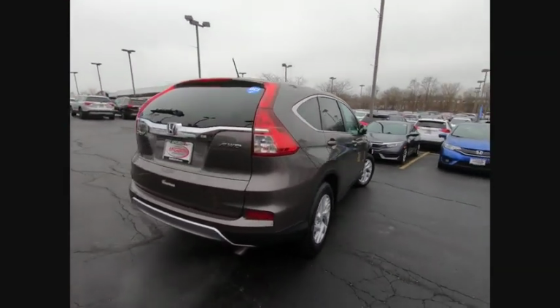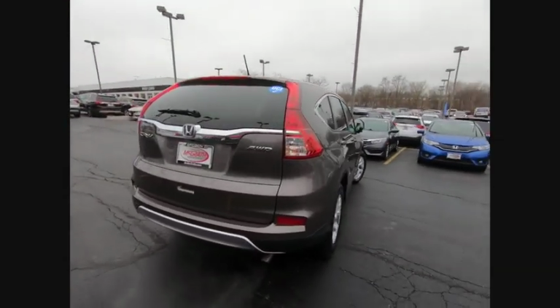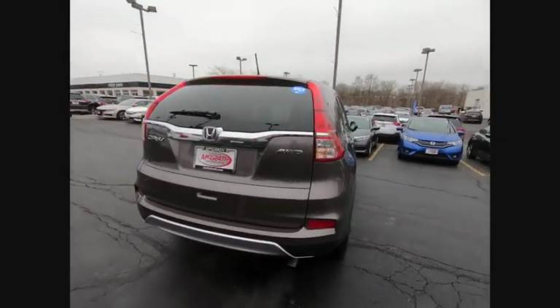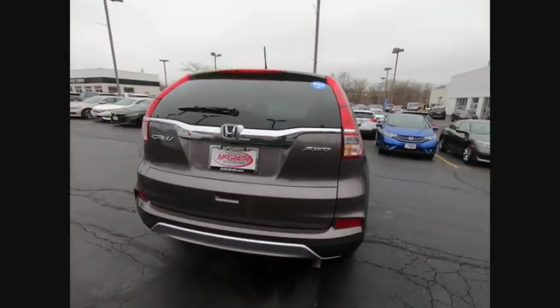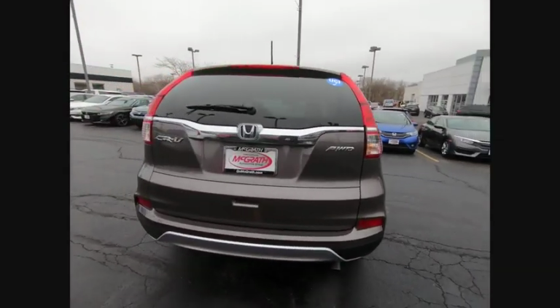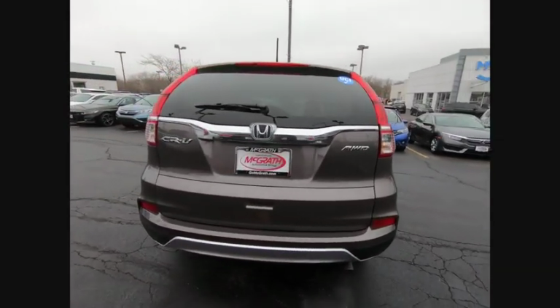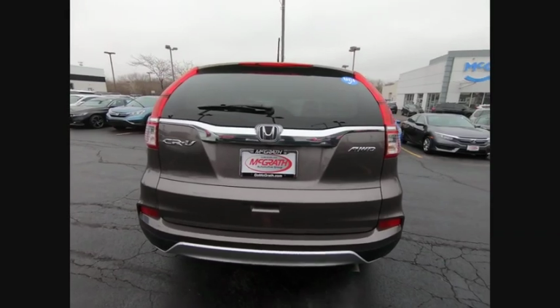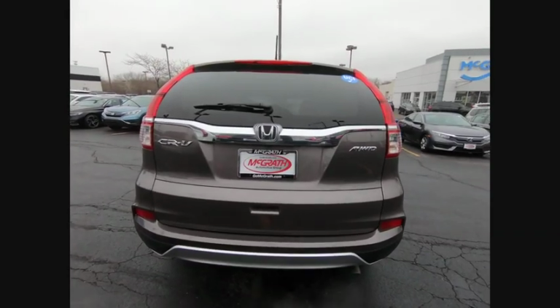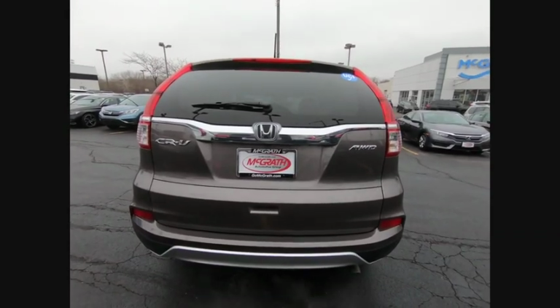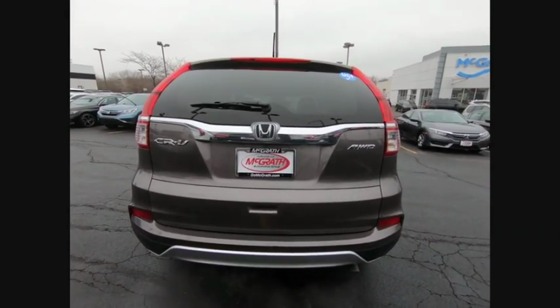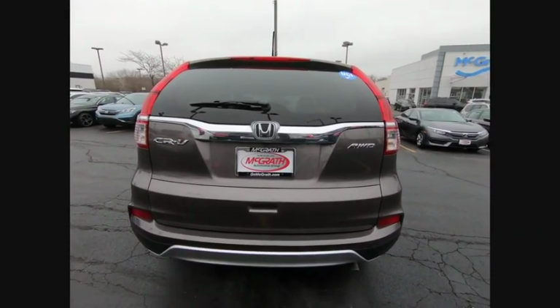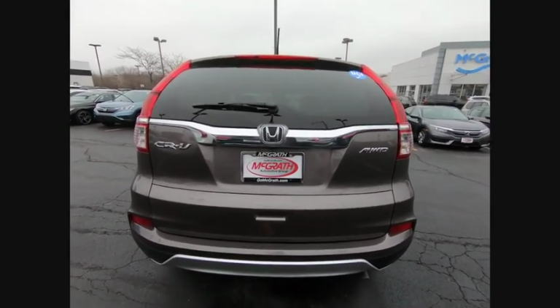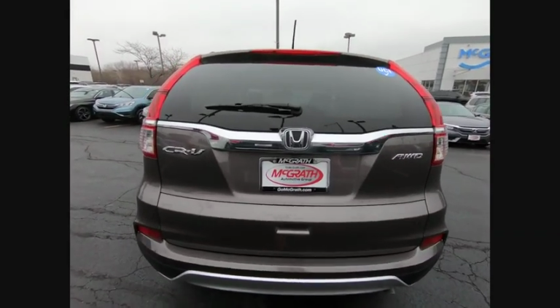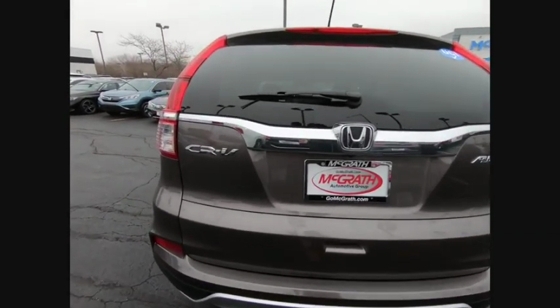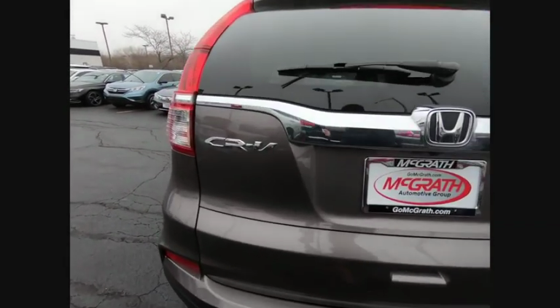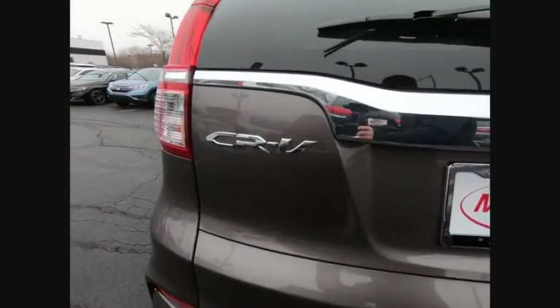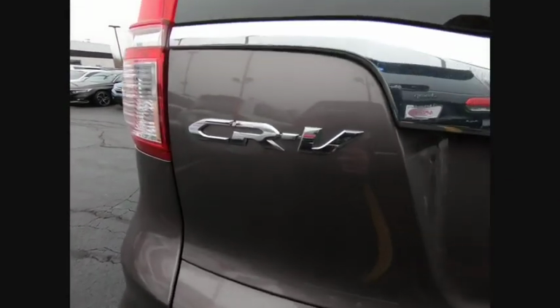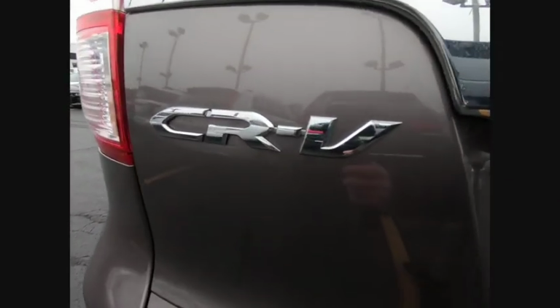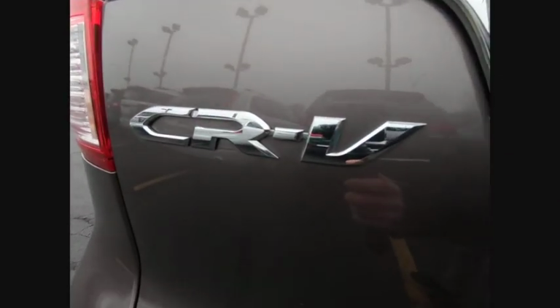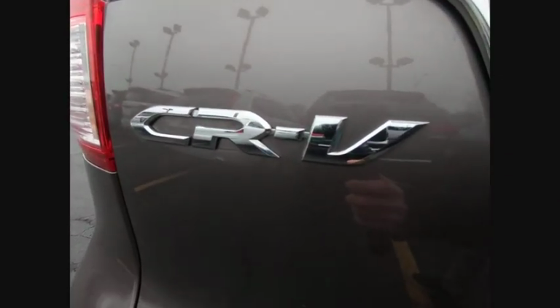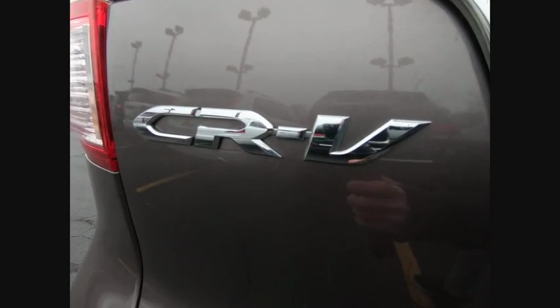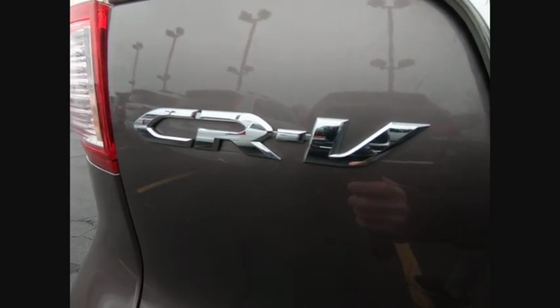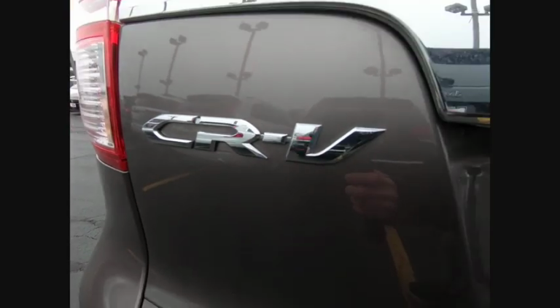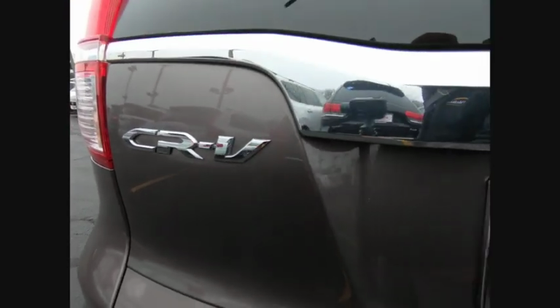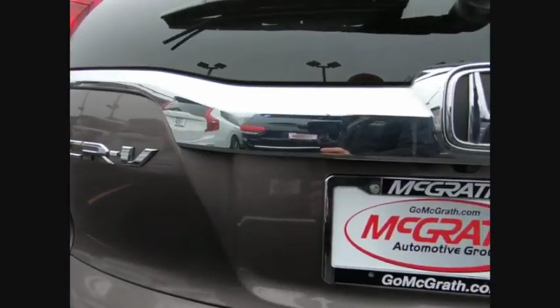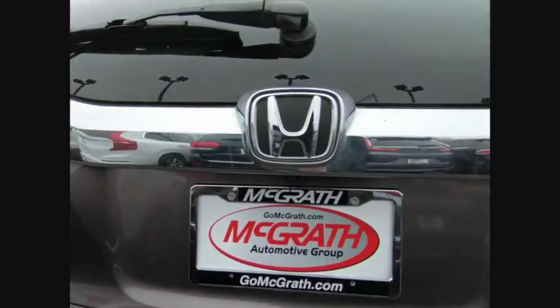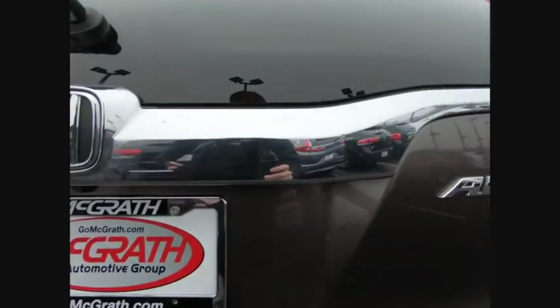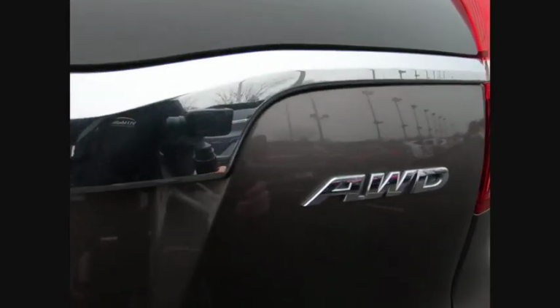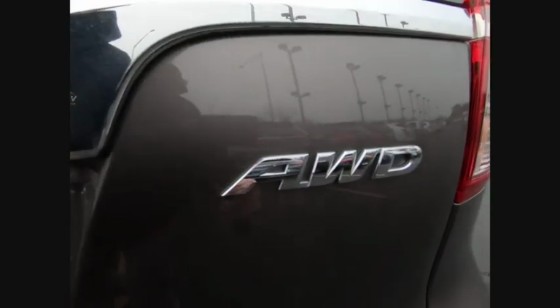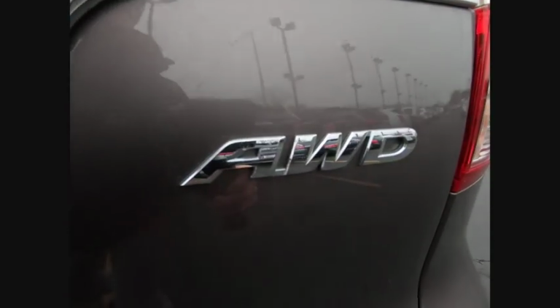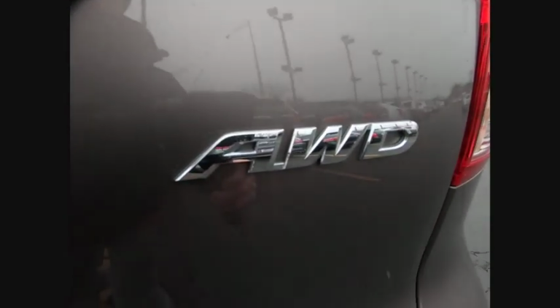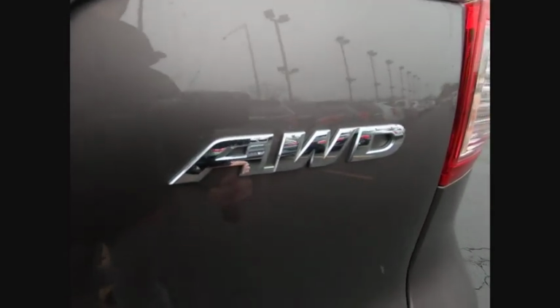This vehicle has less than 60,000 miles. Here are some of this vehicle's great options: all-wheel drive, aluminum wheels, brake assist, traction control, stability control, and daytime running lights.